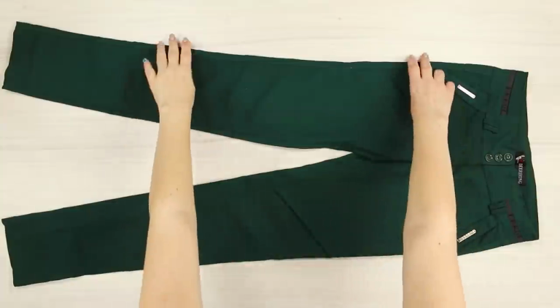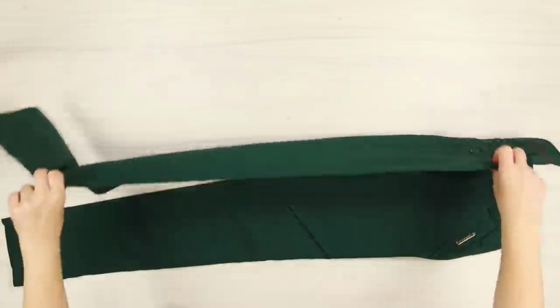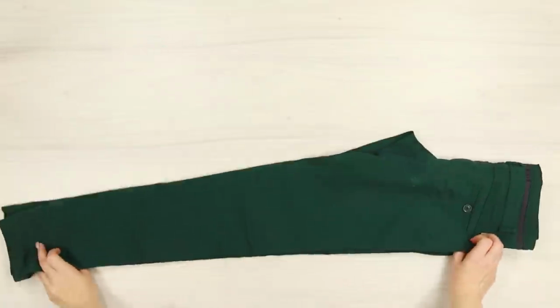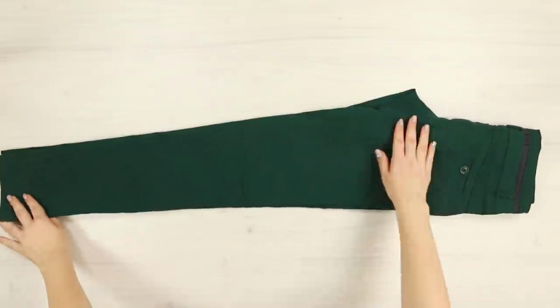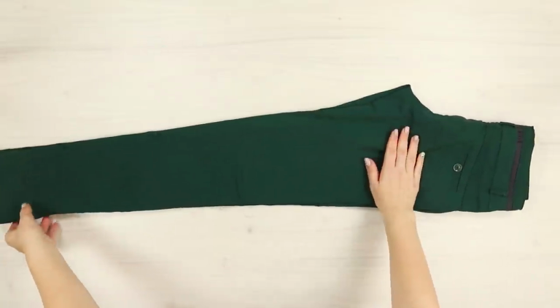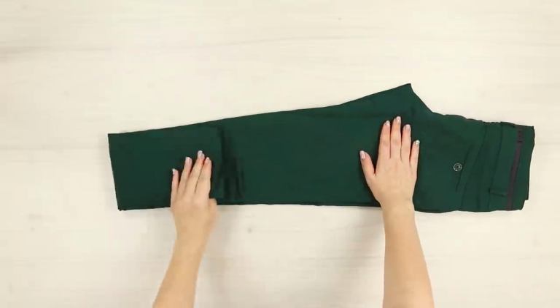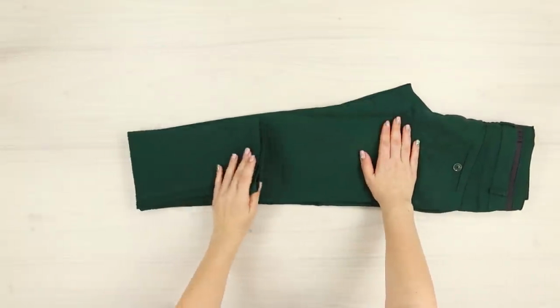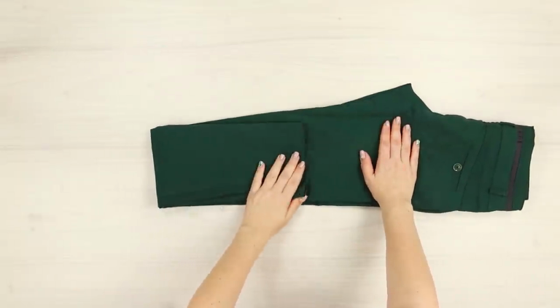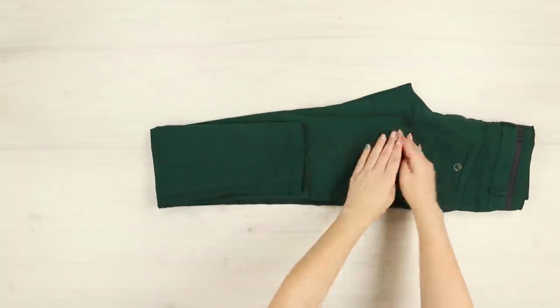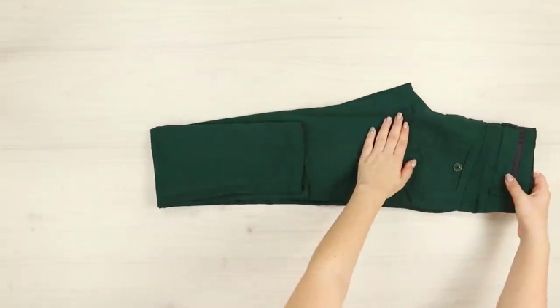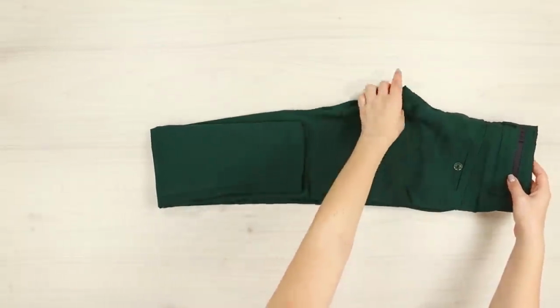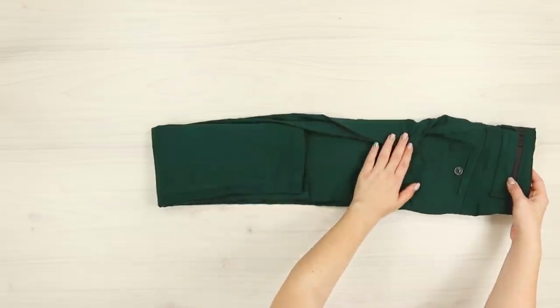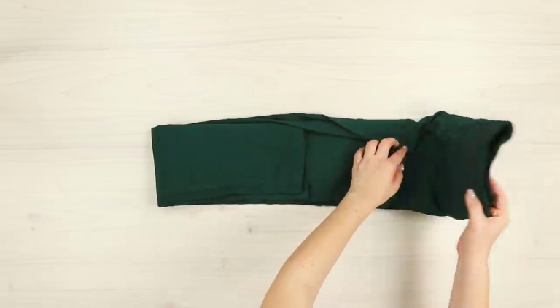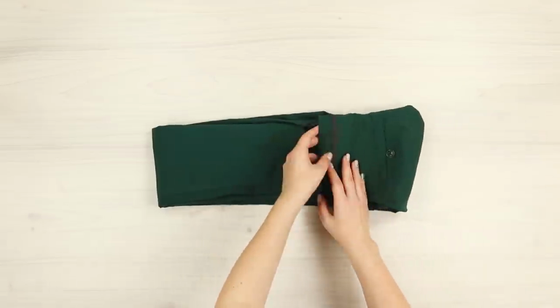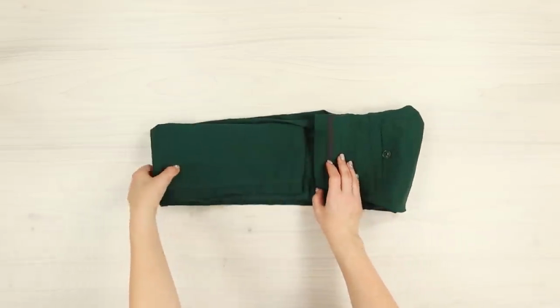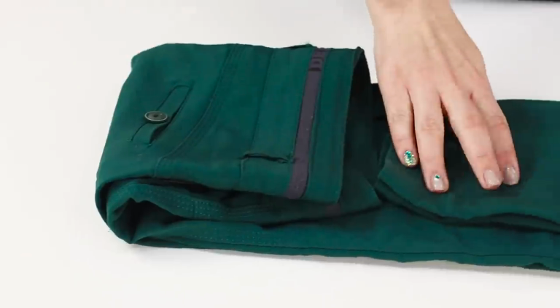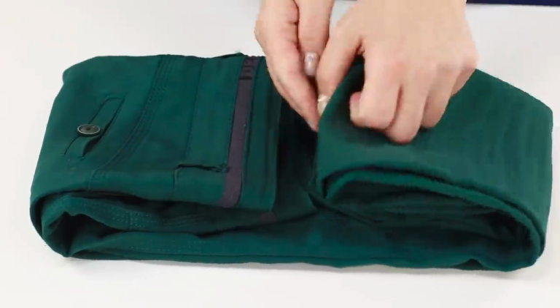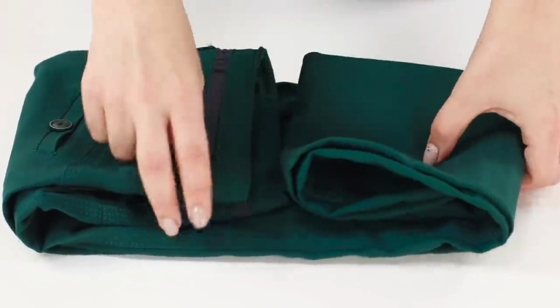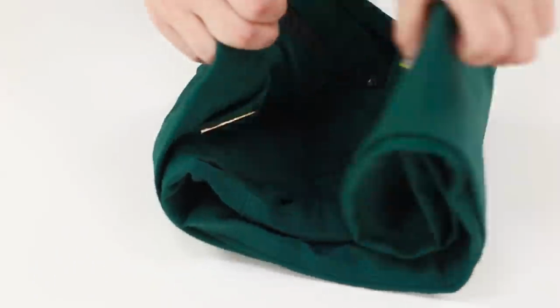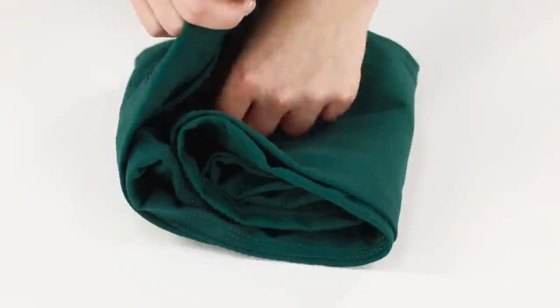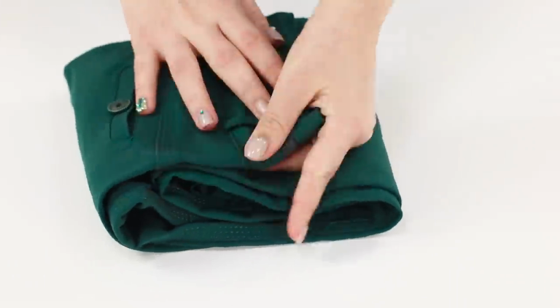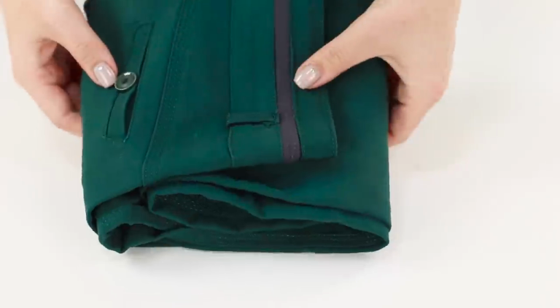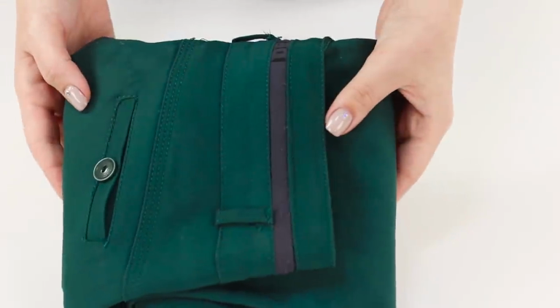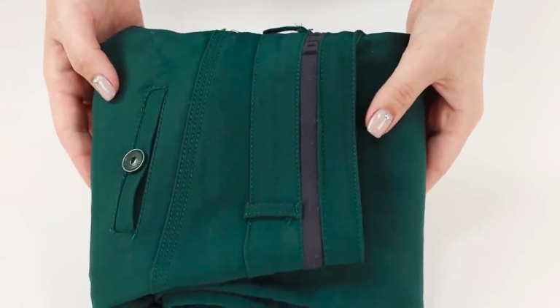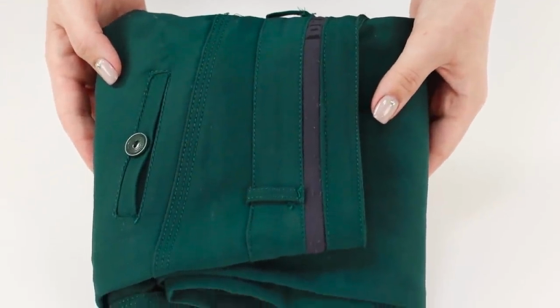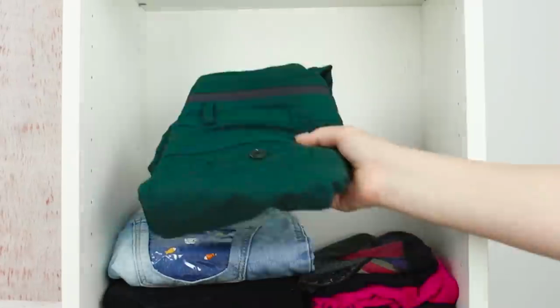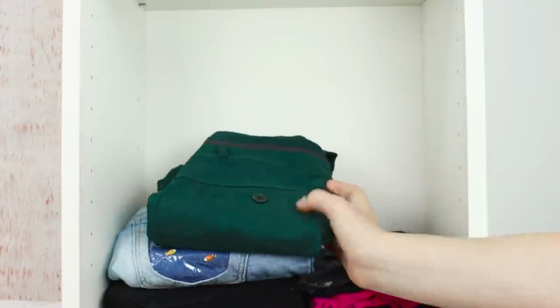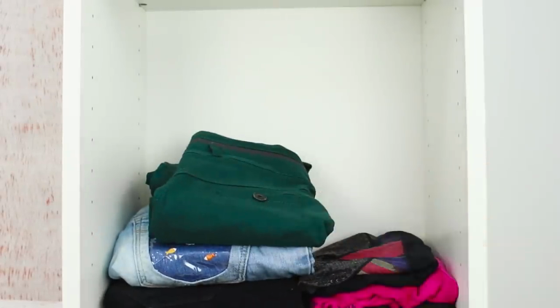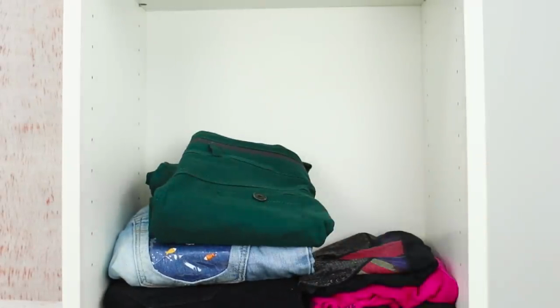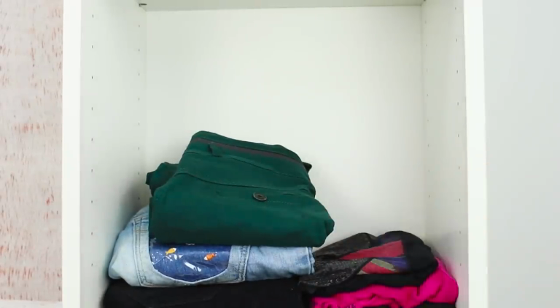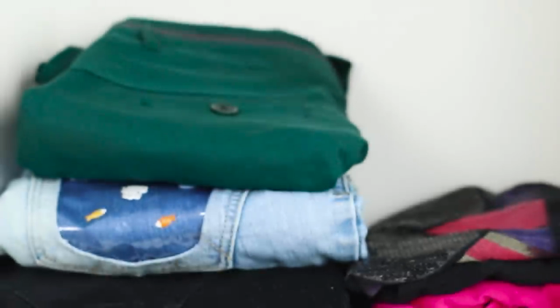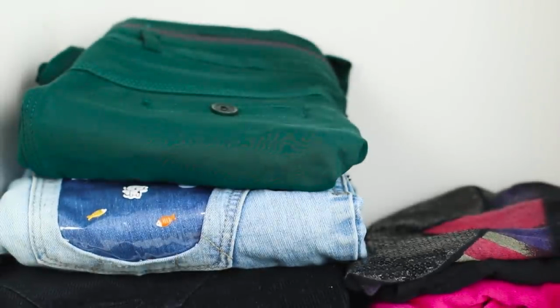For the next idea, fold the pants in half and bend the back. Bend the top and bottom parts to the middle, then bend the bottom again and push it into the belt. You get a neat envelope. Stack the pants envelopes on your shelf — amazing!